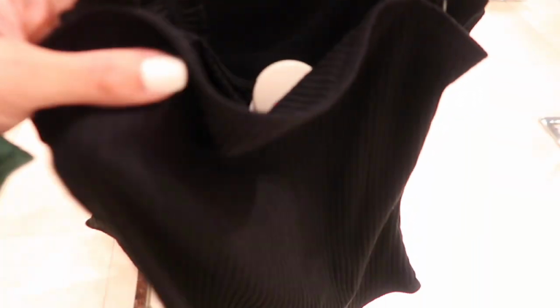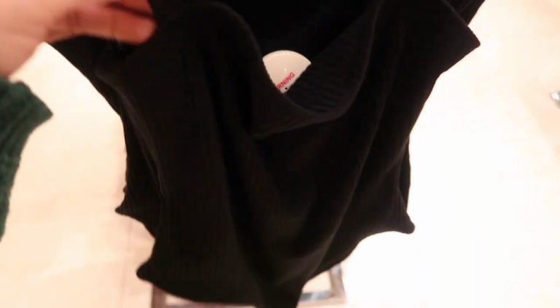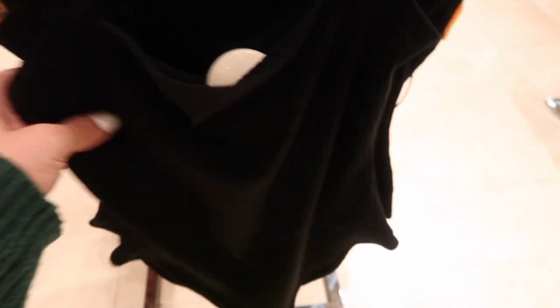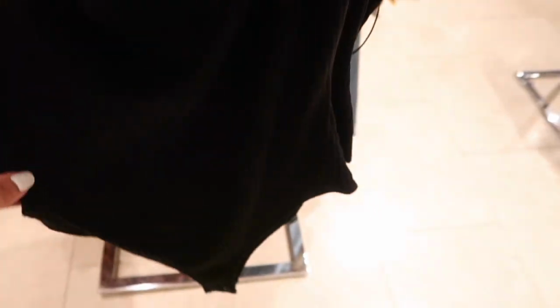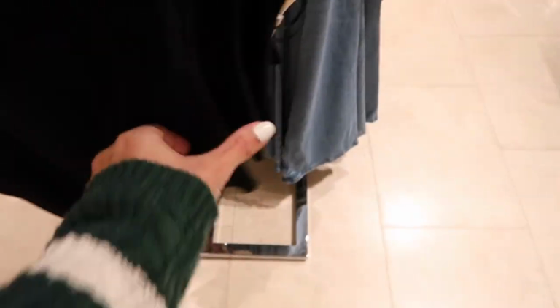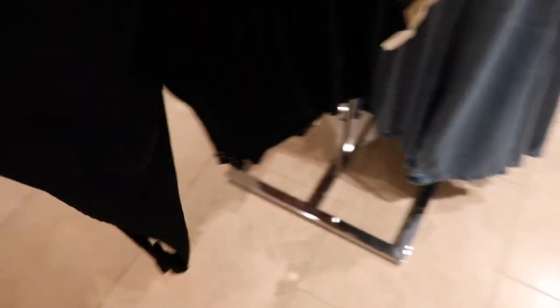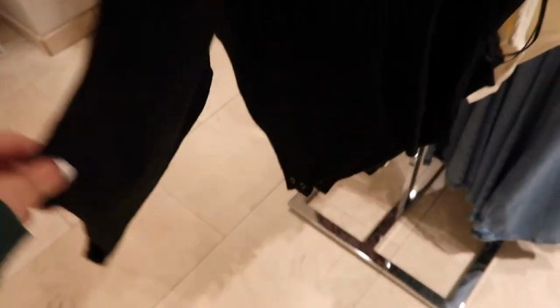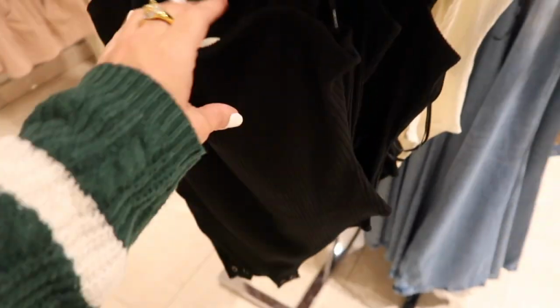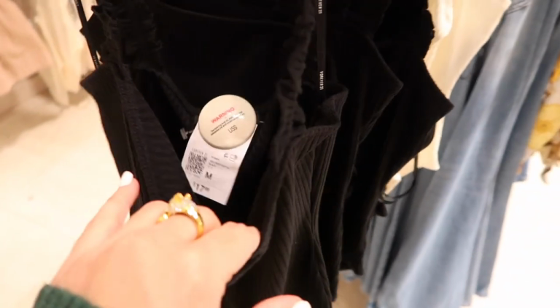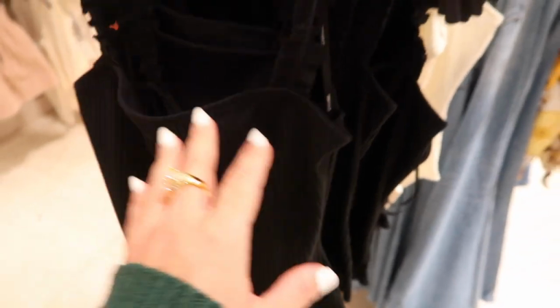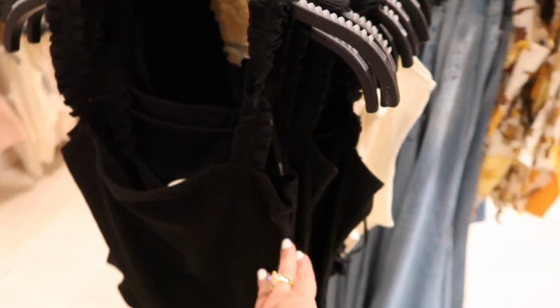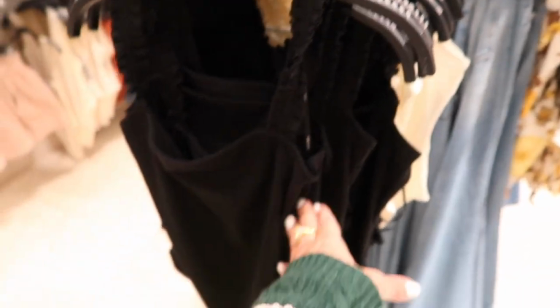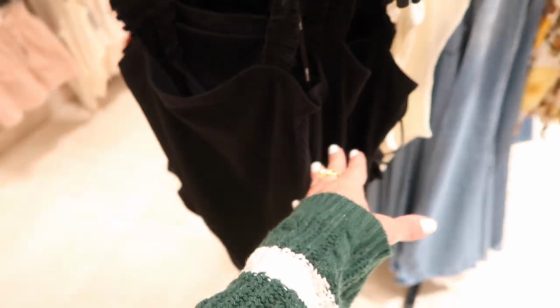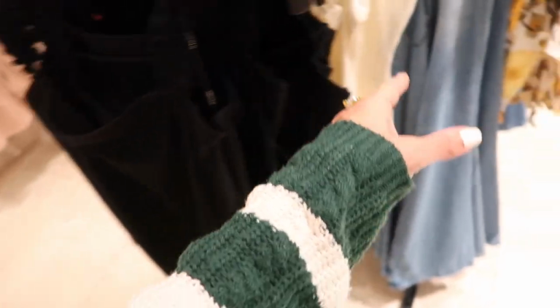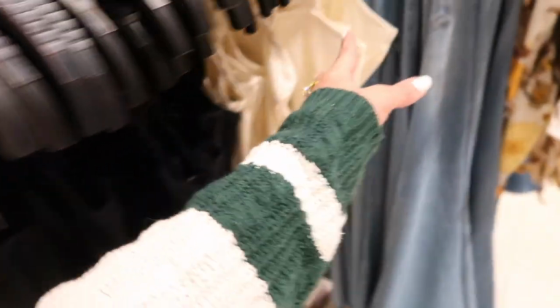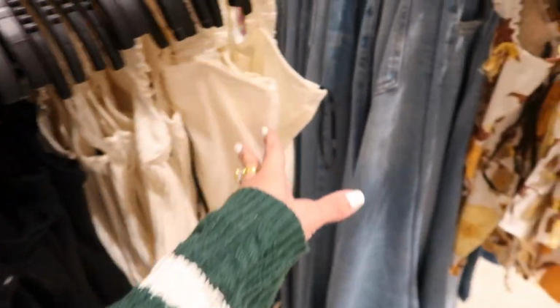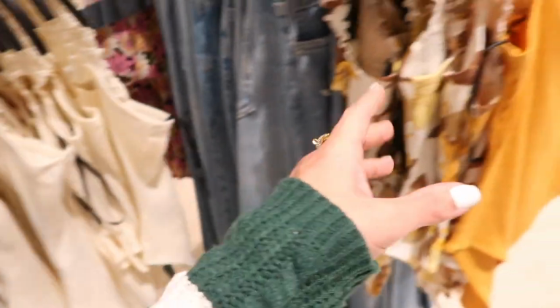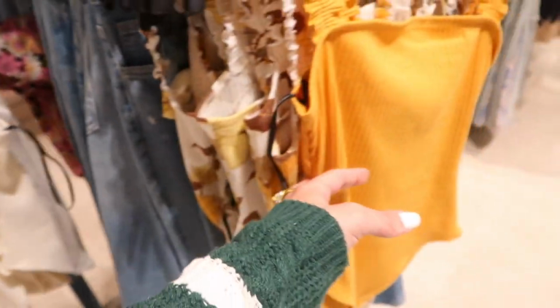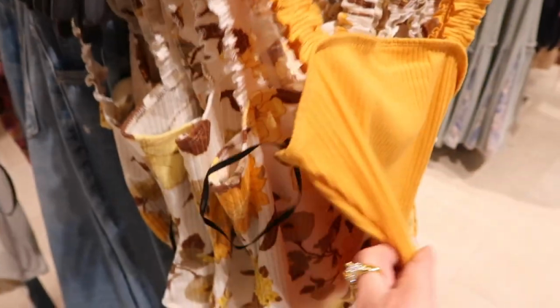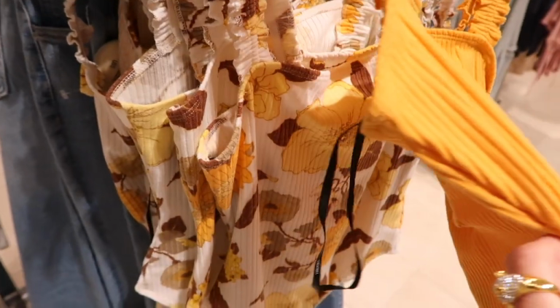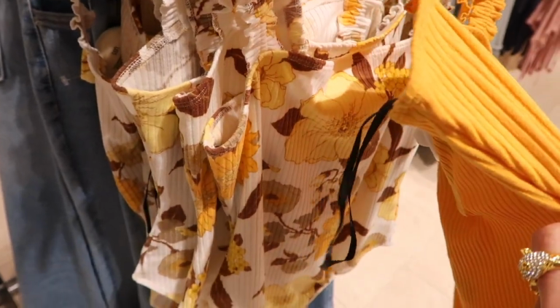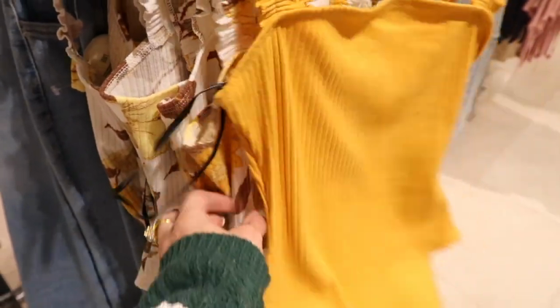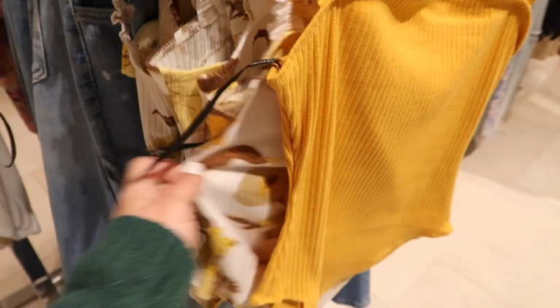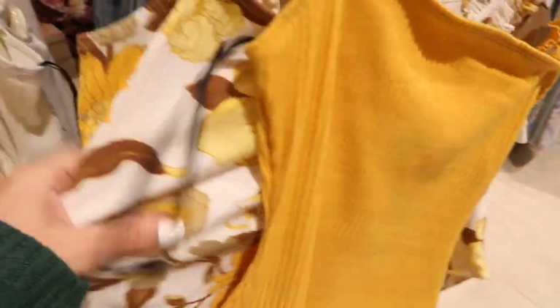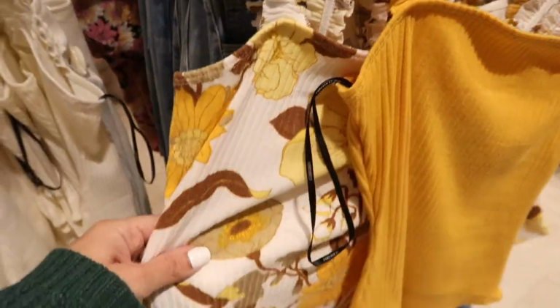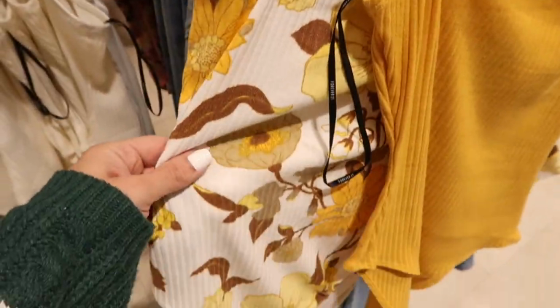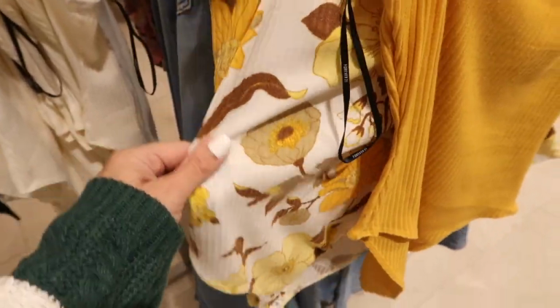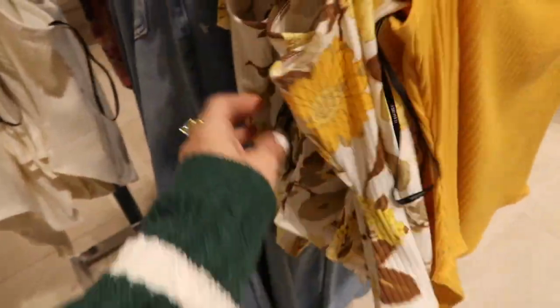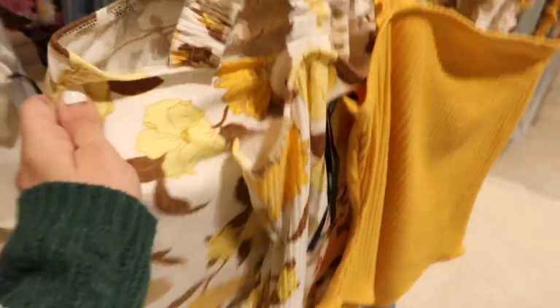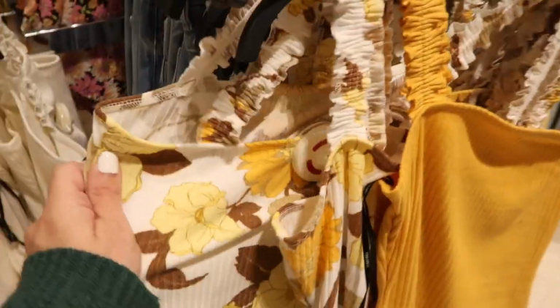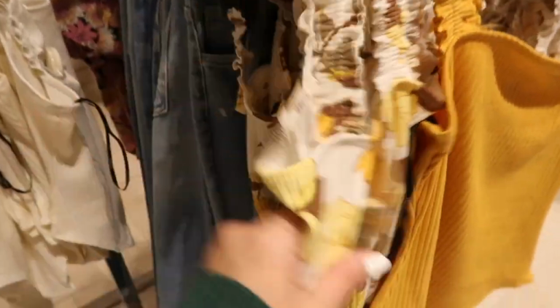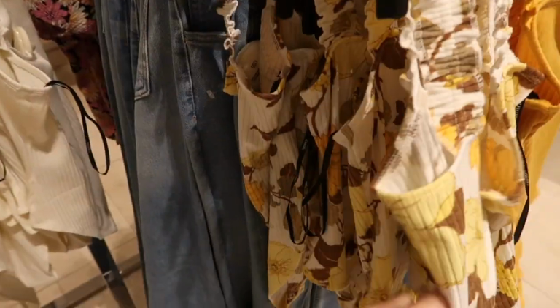New little gathered bodysuit — these have the square neckline, really nice stretchy ribbed fabric, more of a full back bodysuit. They're $17.99. Comes in the black, also the ivory, the gold, and then they have that gold floral — it's so pretty, like a 70s vibe.